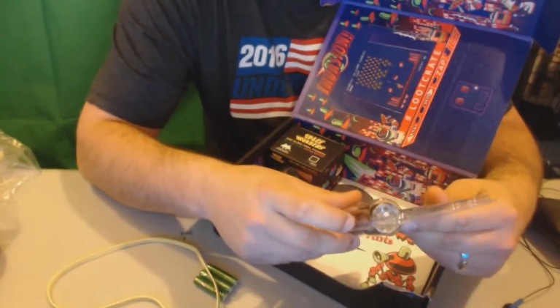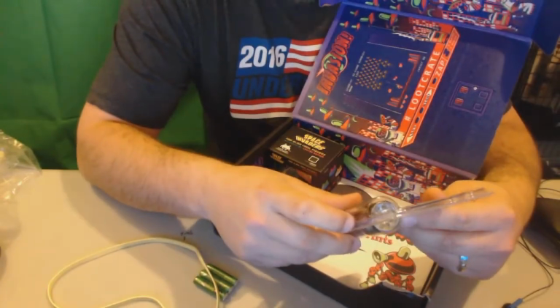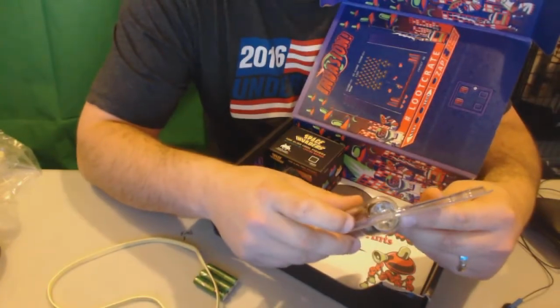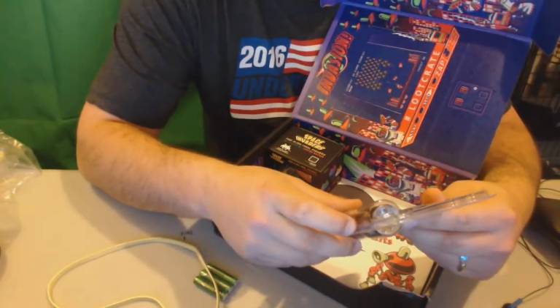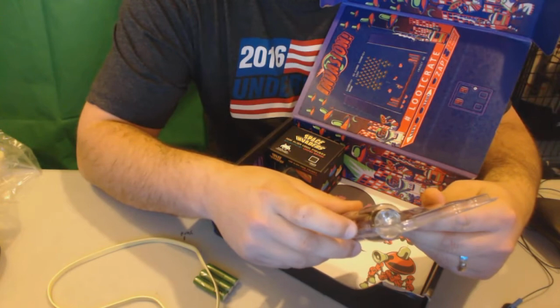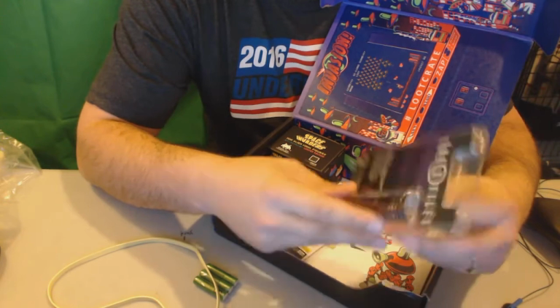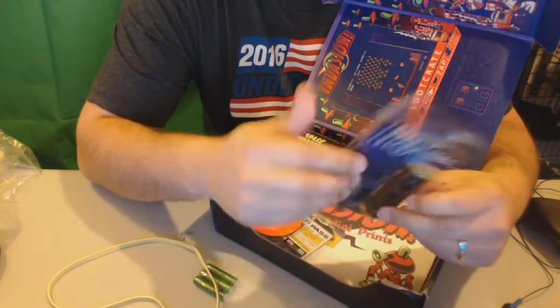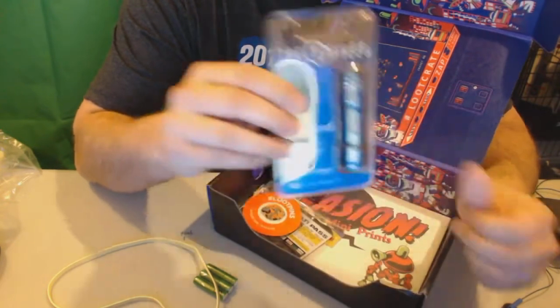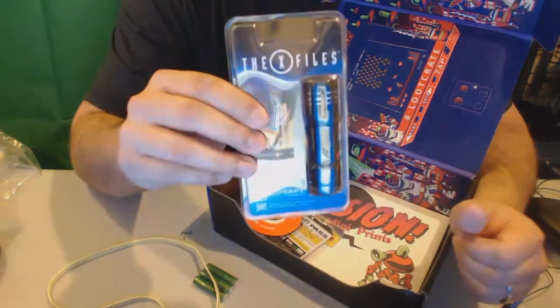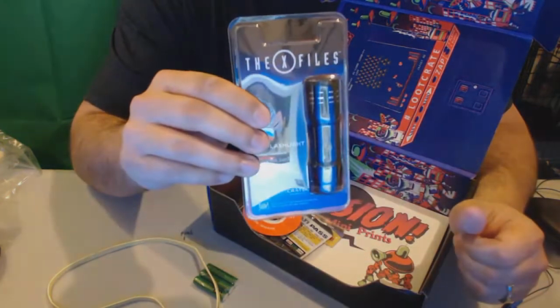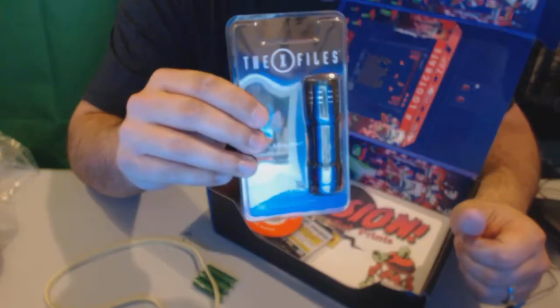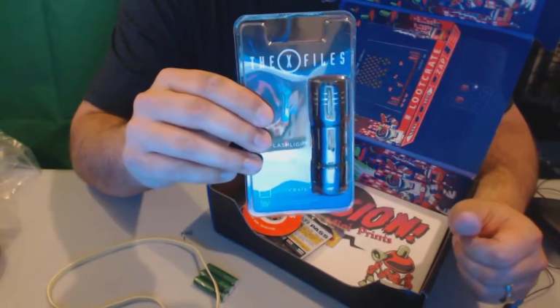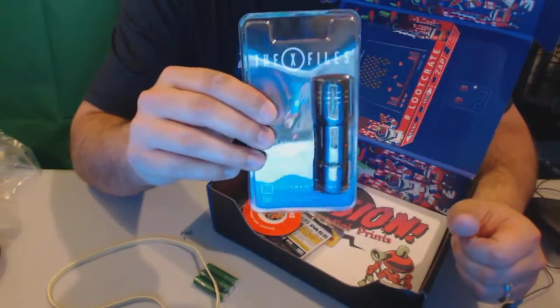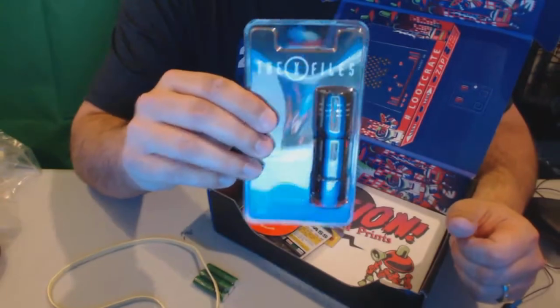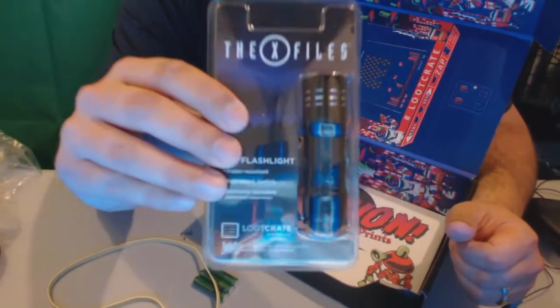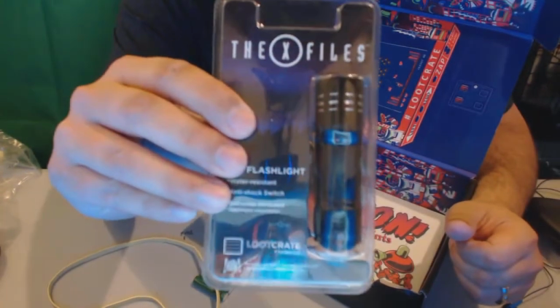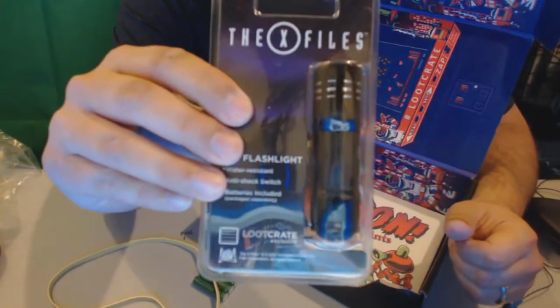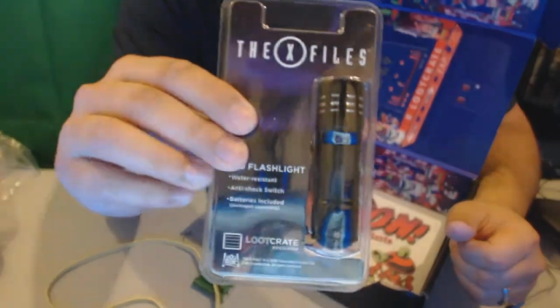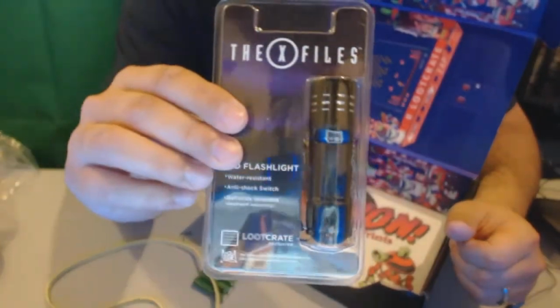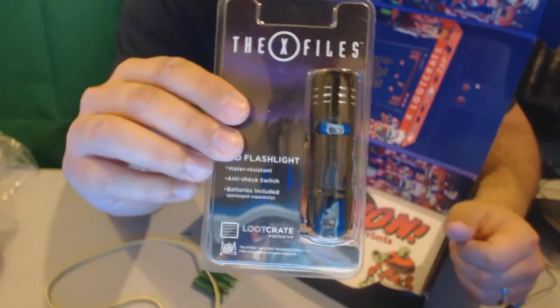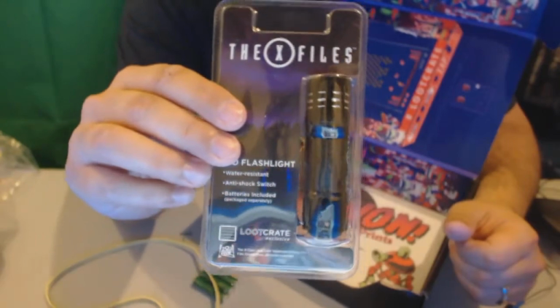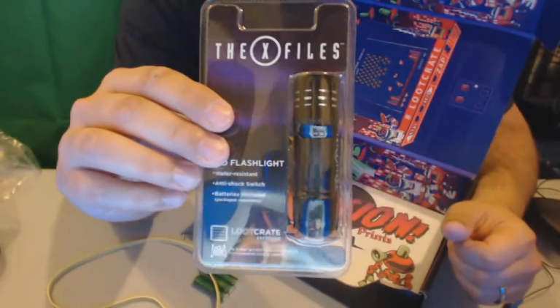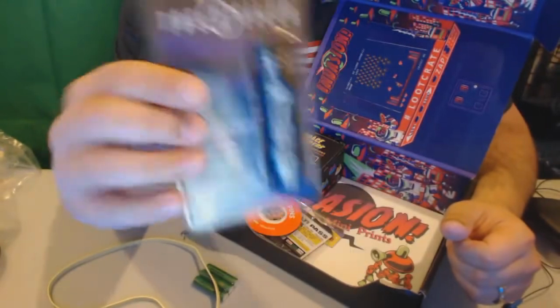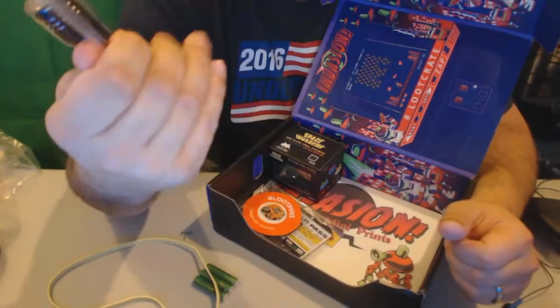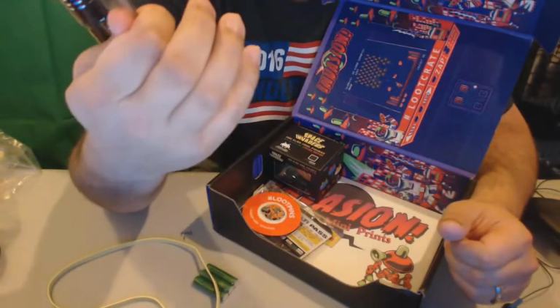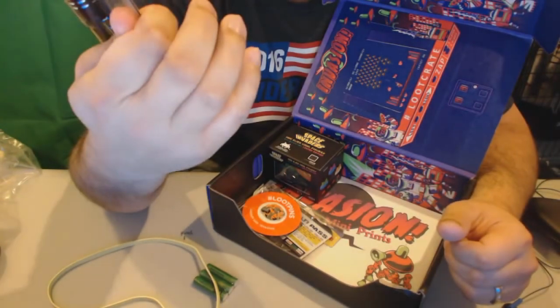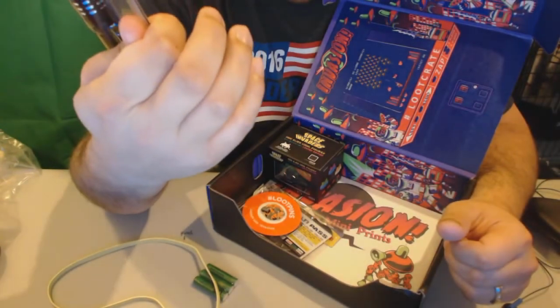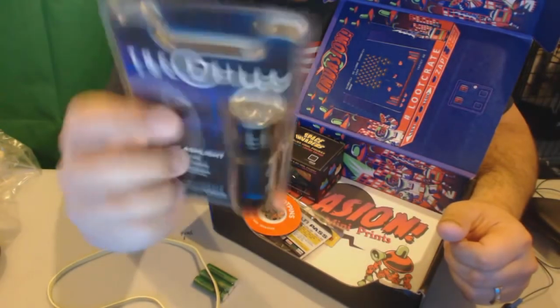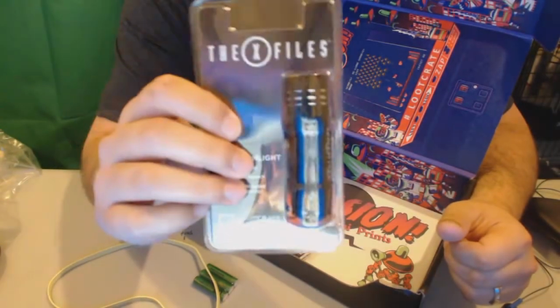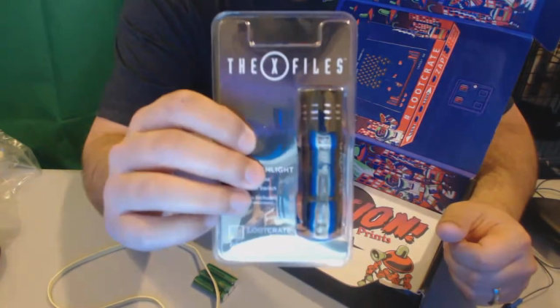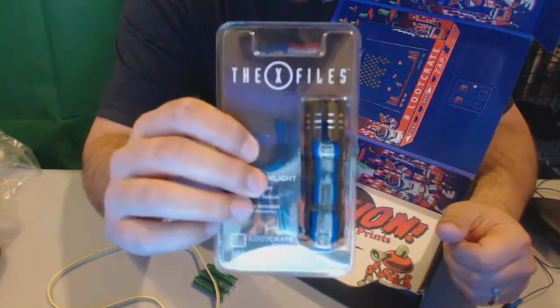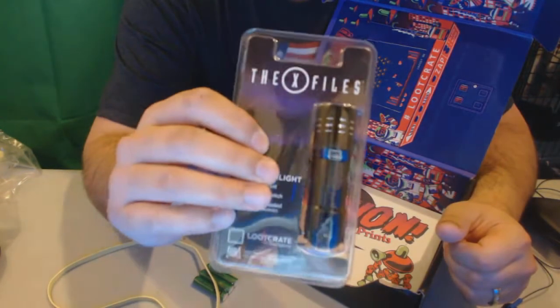Here's an X-Files LED flashlight, going with the theme here. It's pretty cool. That's a Loot Crate exclusive, it looks like, so that's pretty neat. I'll put that on my keychain.